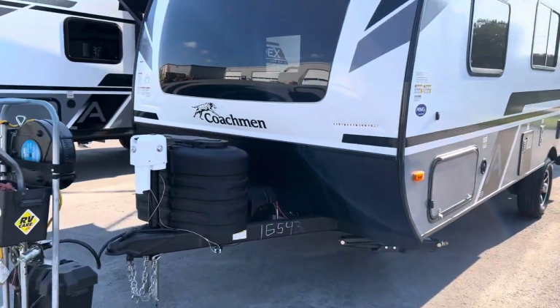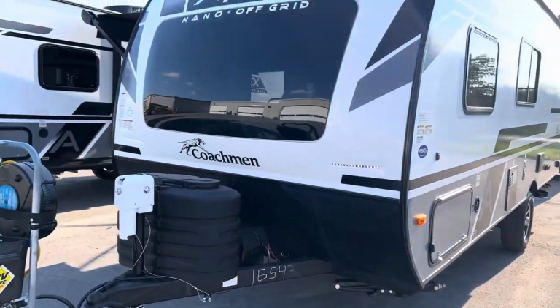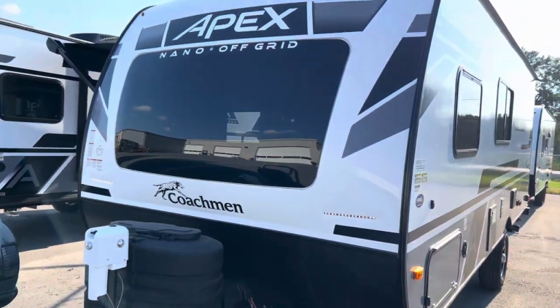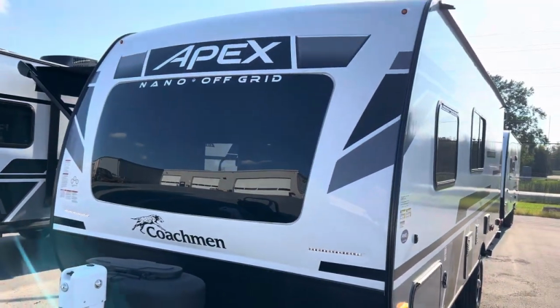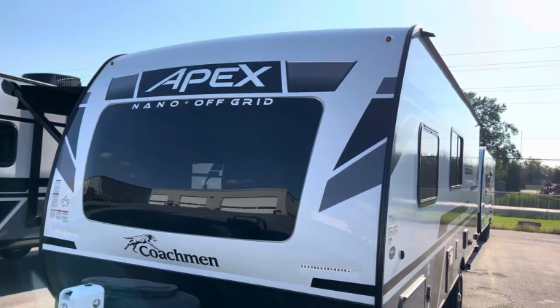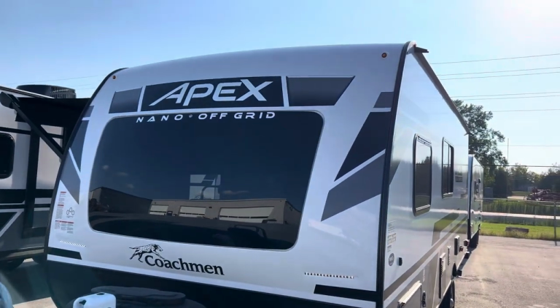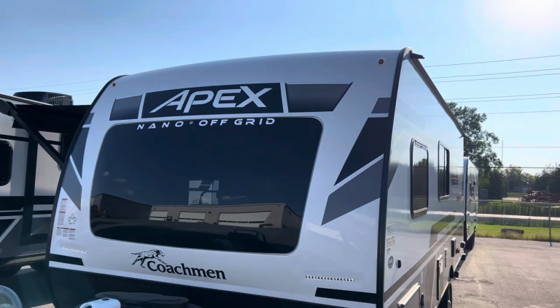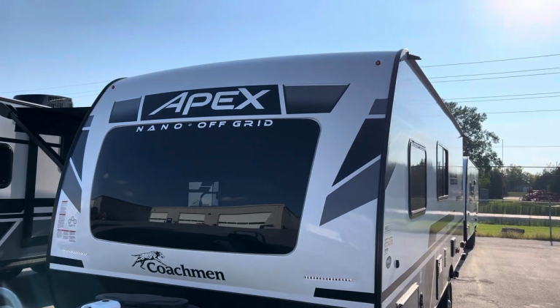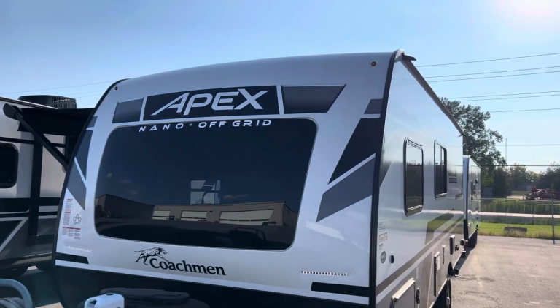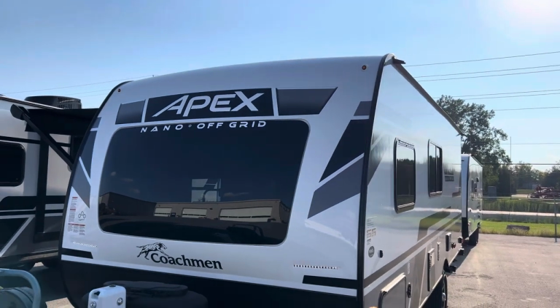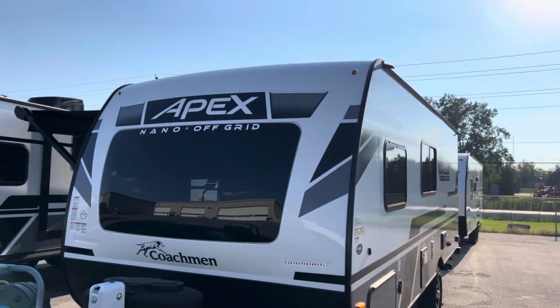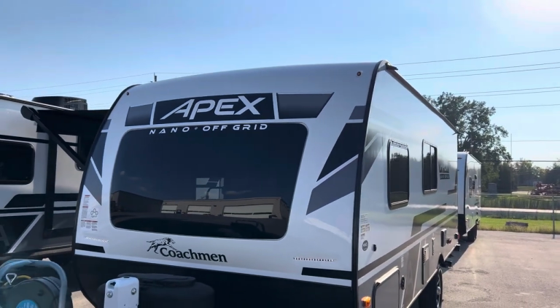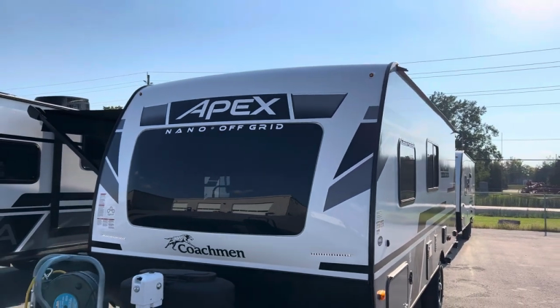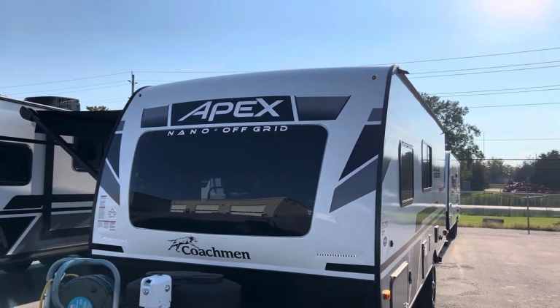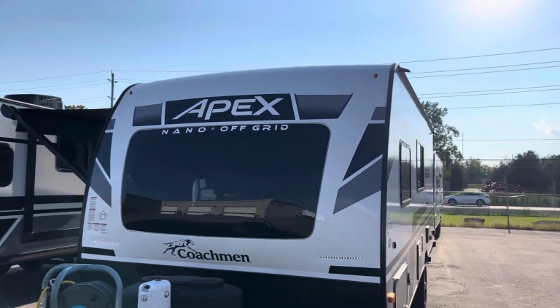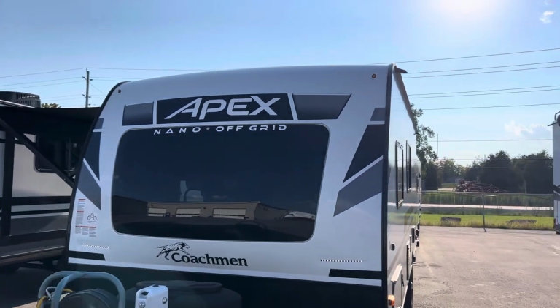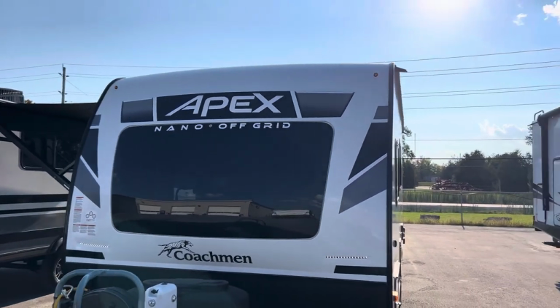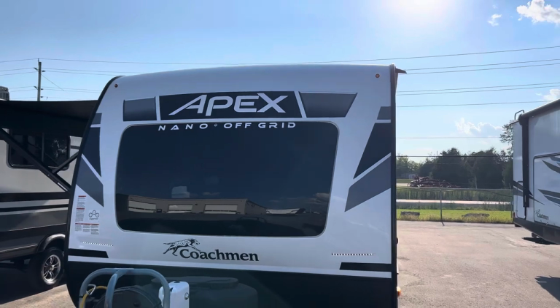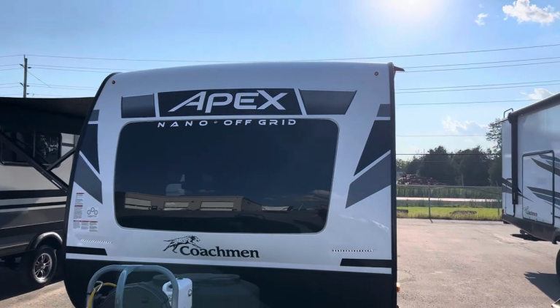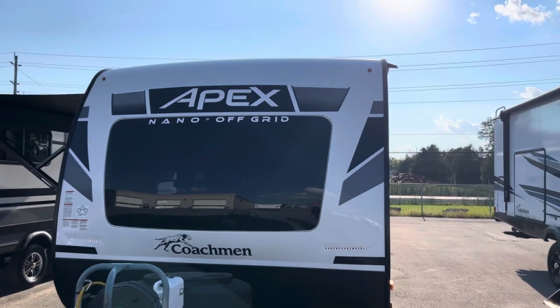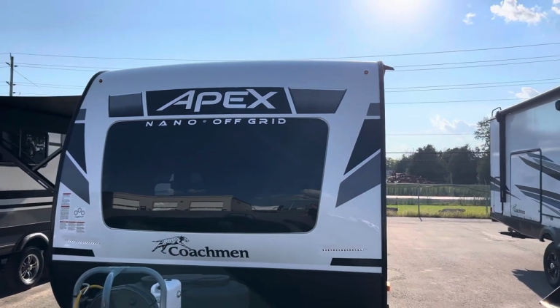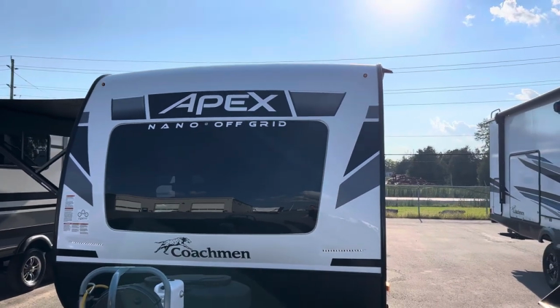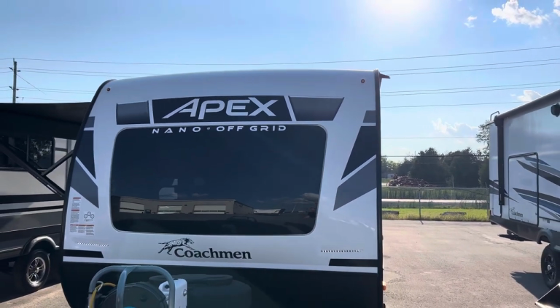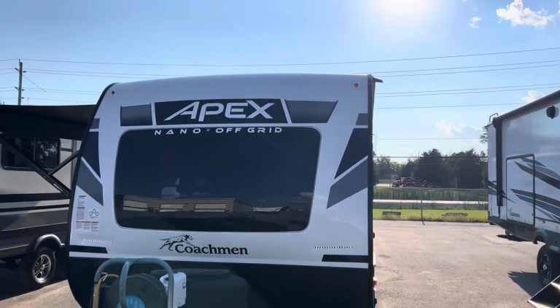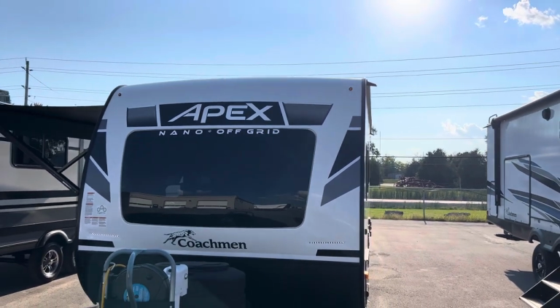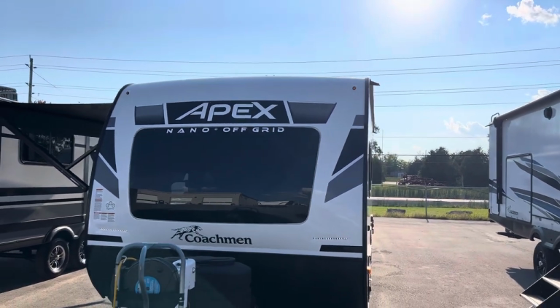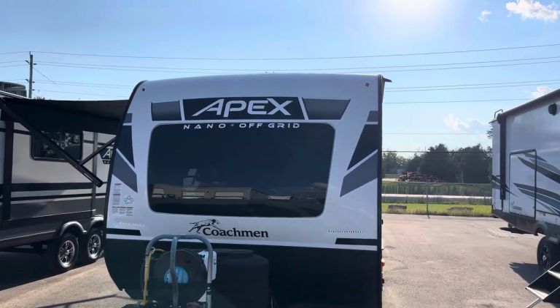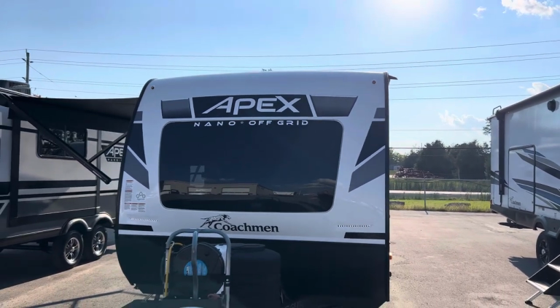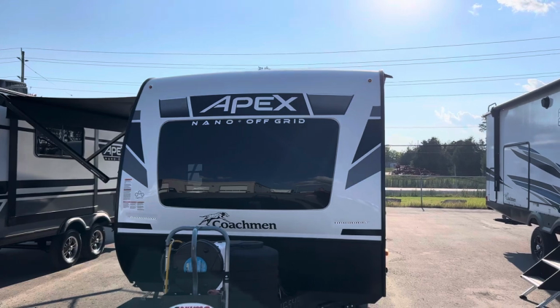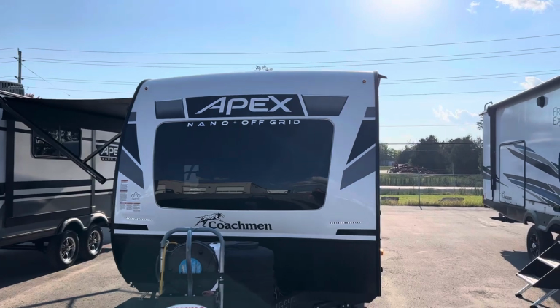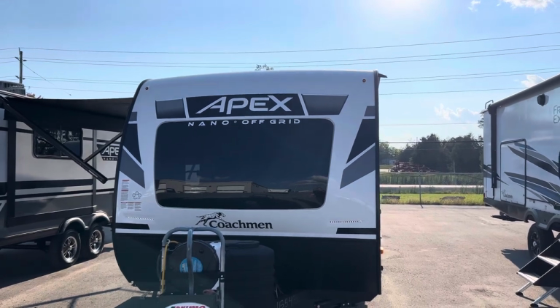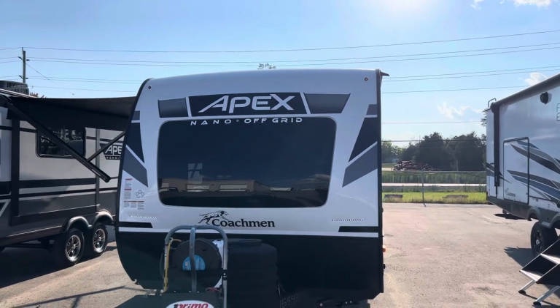All right folks, this is the 2024 — yes, that's right — 2024 Apex Nano Off-Grid 186BH, just landed here at Primo RV Center. Absolutely stunning trailer. Give us a quick shout — we'd love to take you through the trailer.